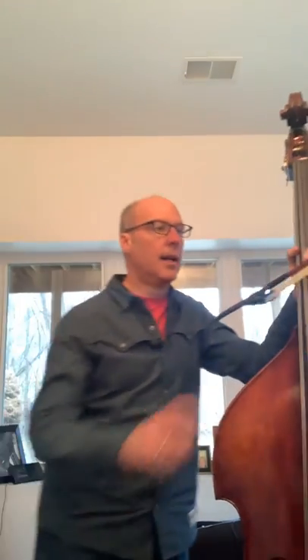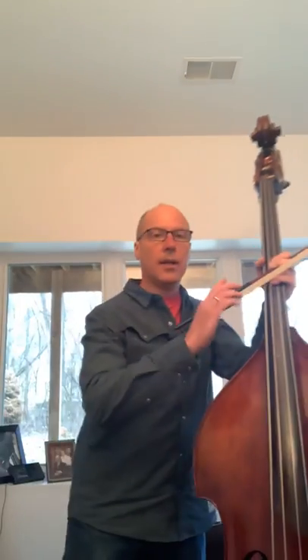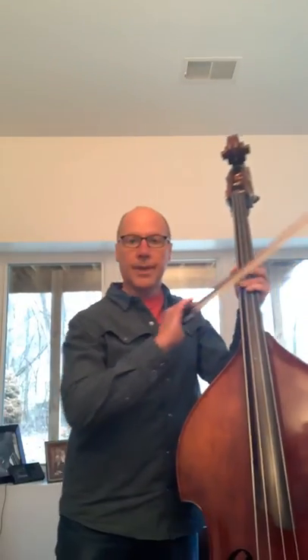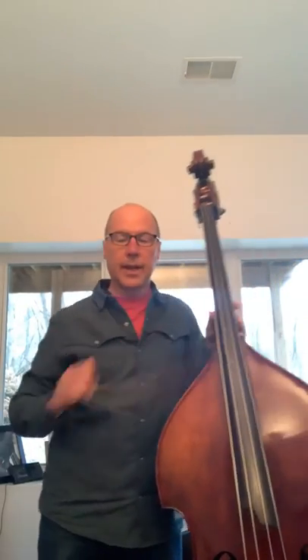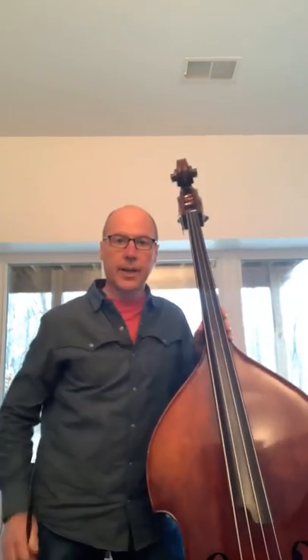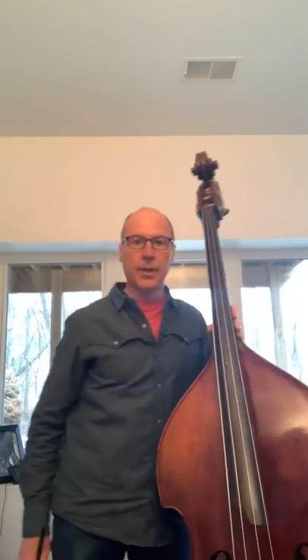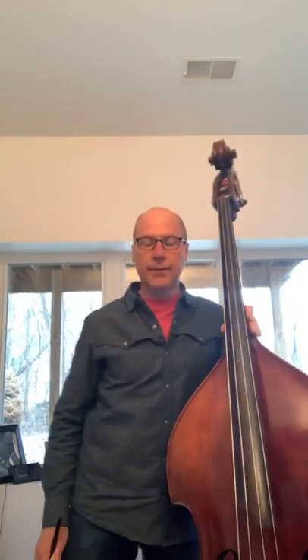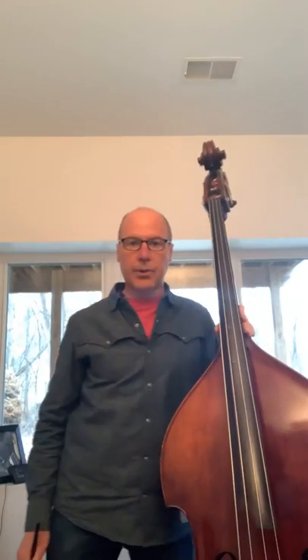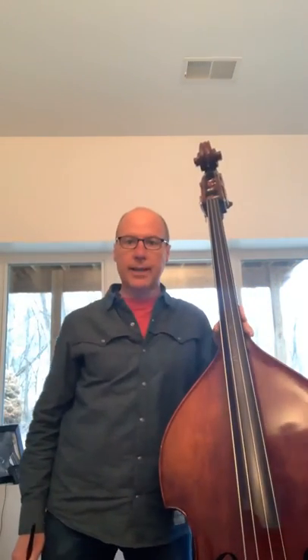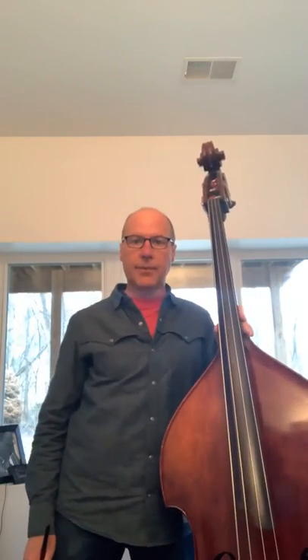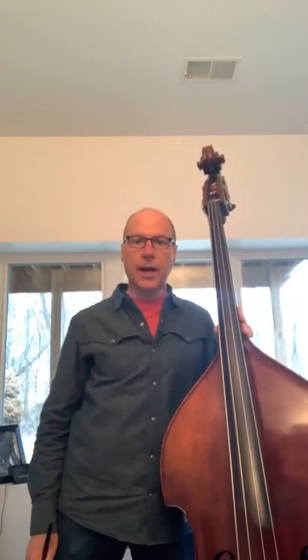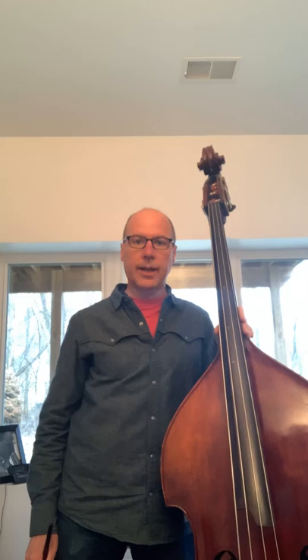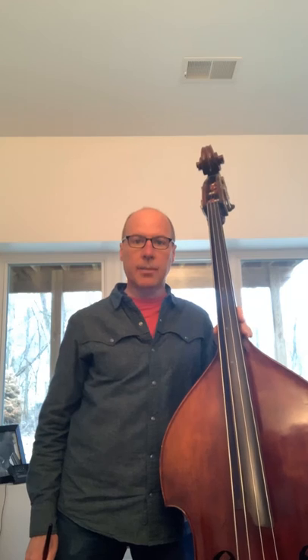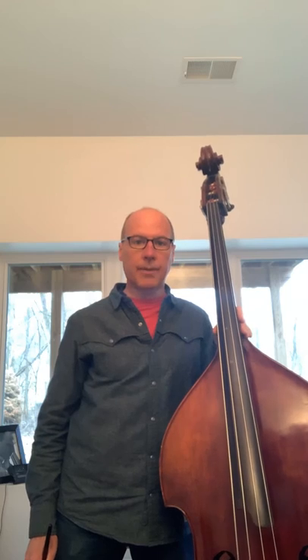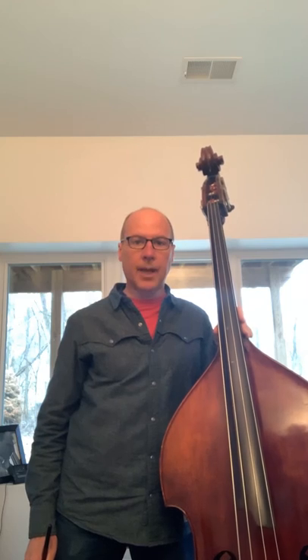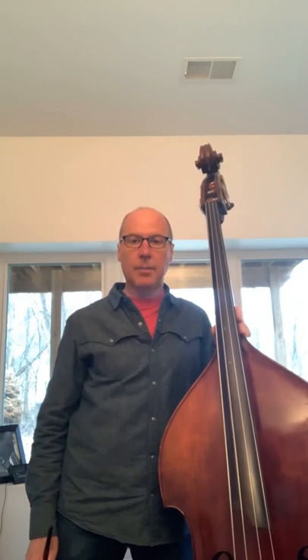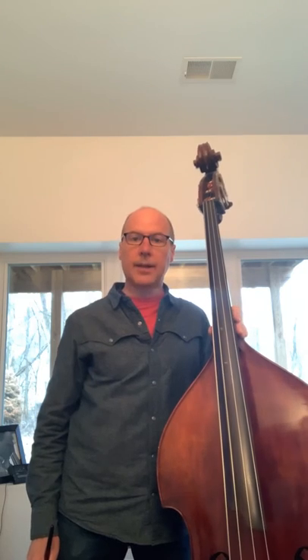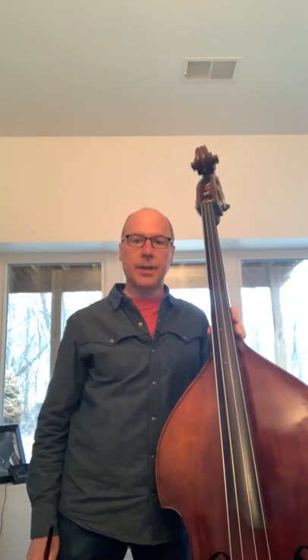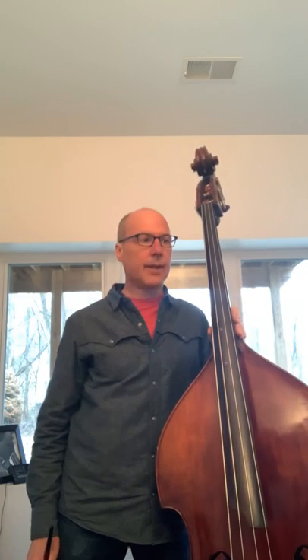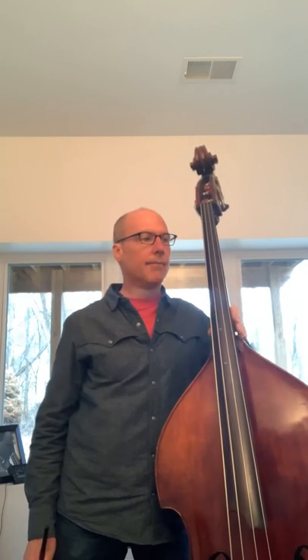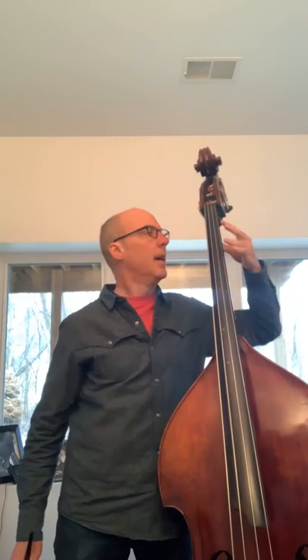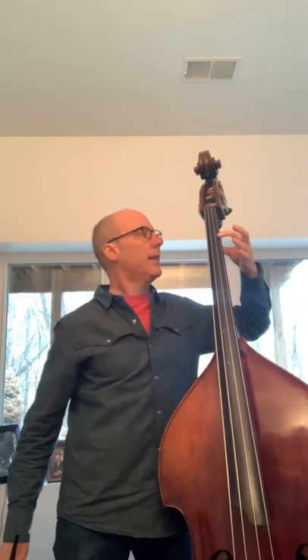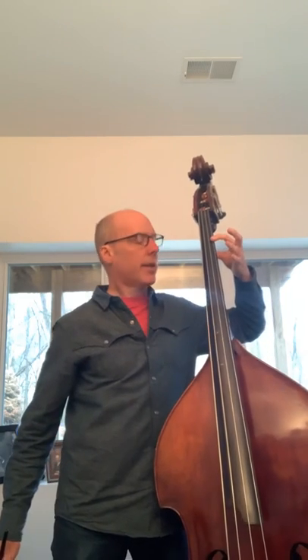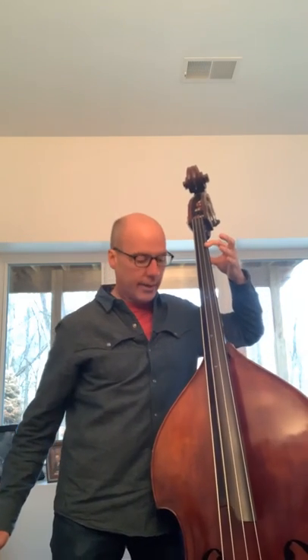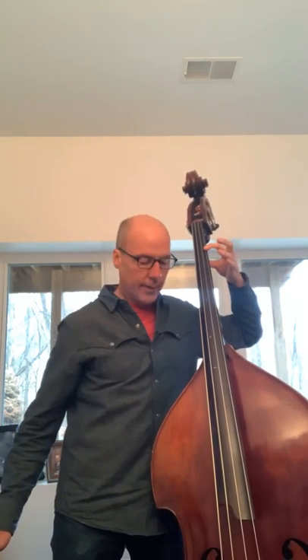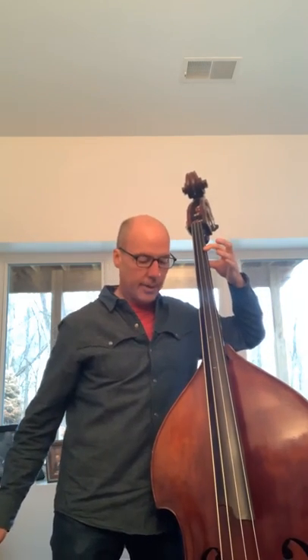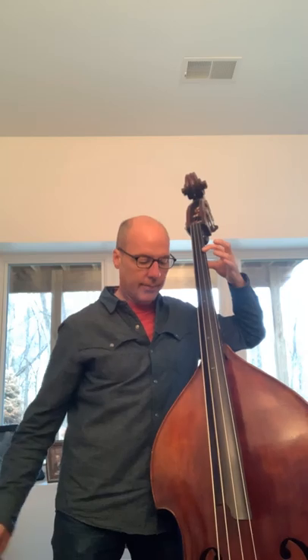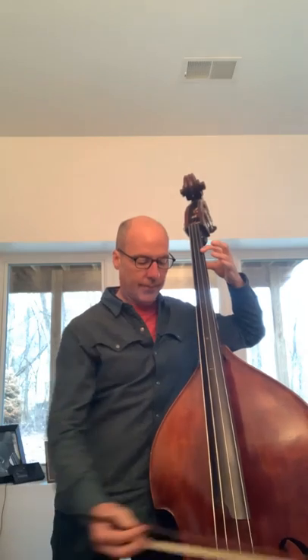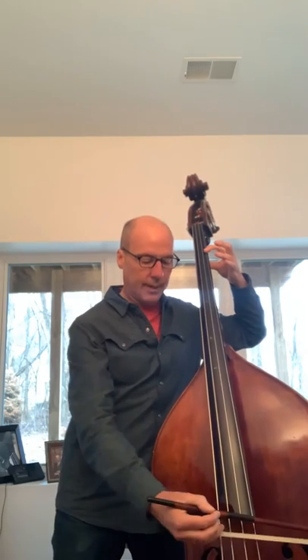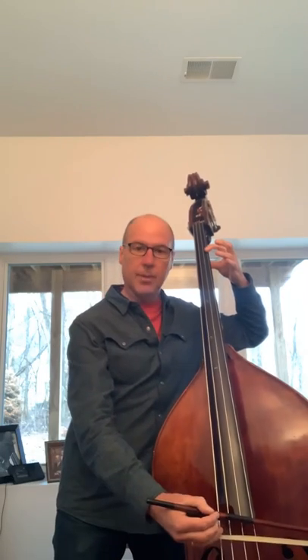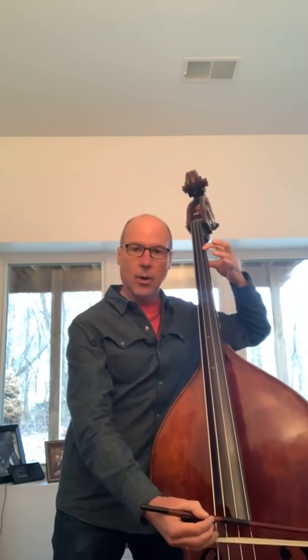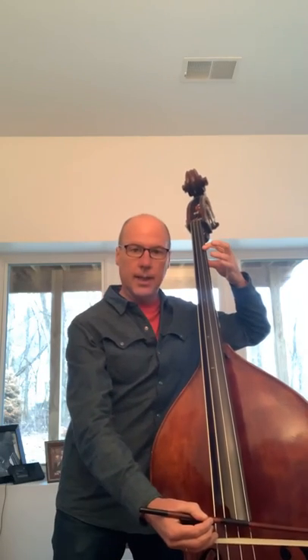Hello, this is exercise number nine from Petrachi's Simplified Higher Technique book. It can be found on page 50. This exercise starts in first position. I sometimes play it open D.